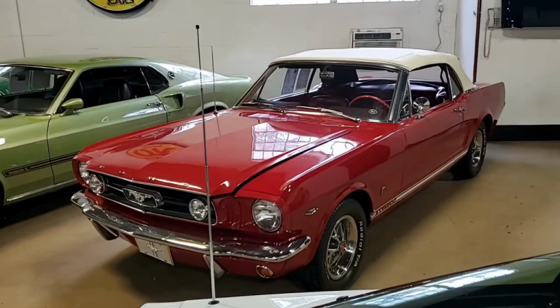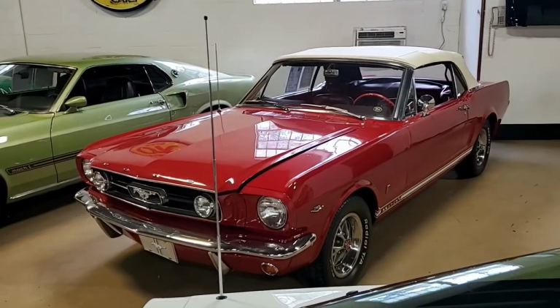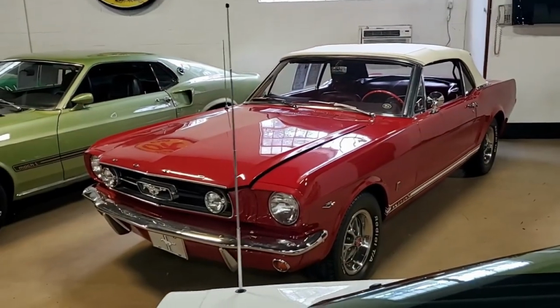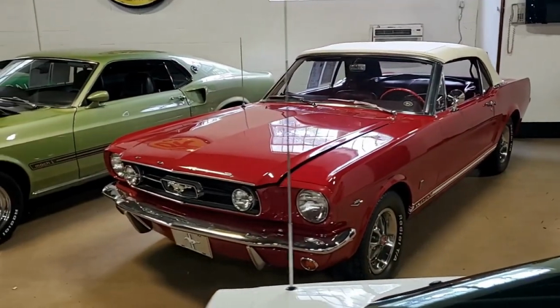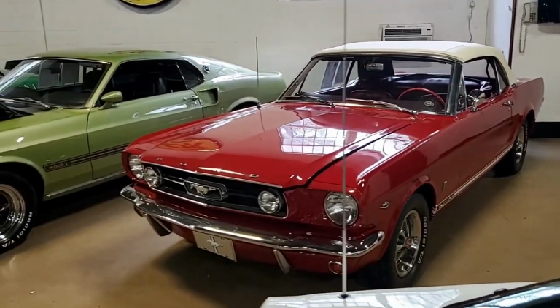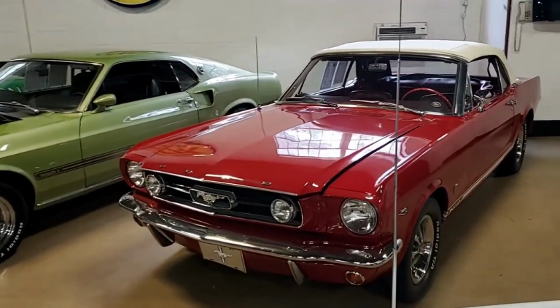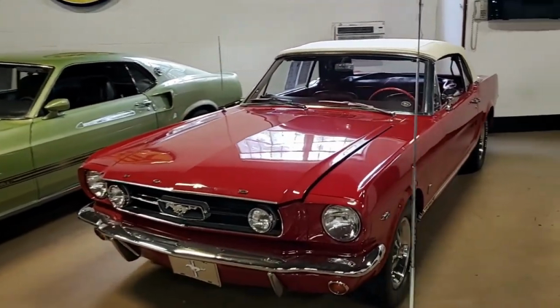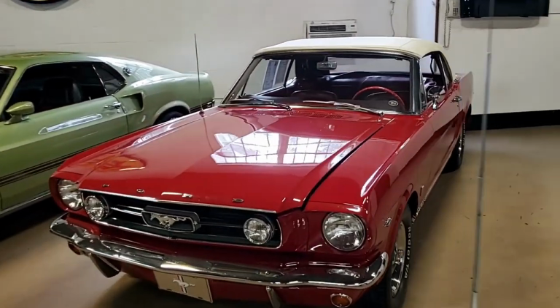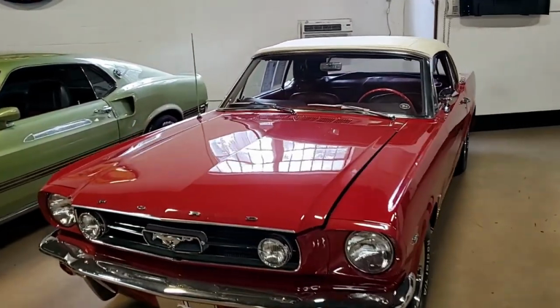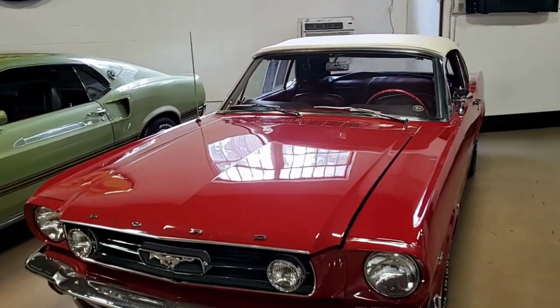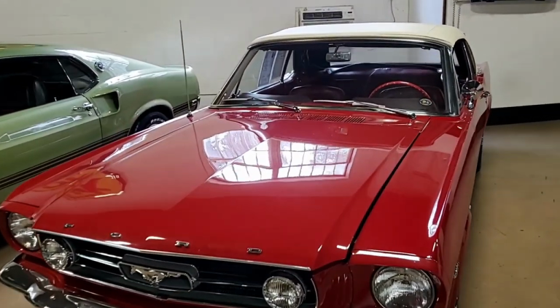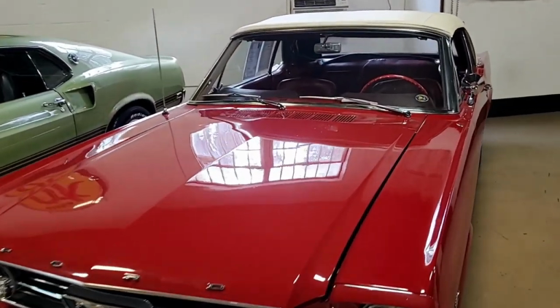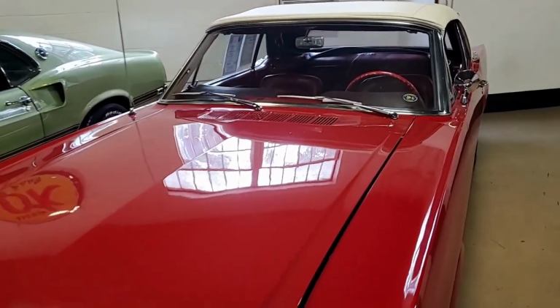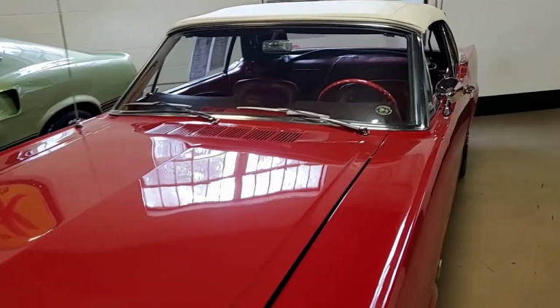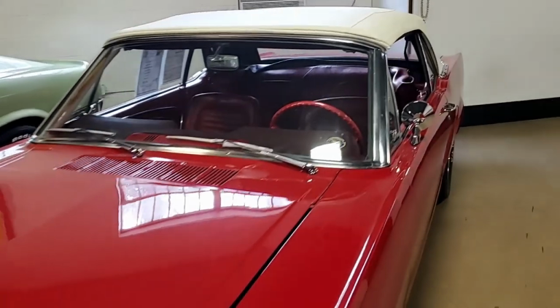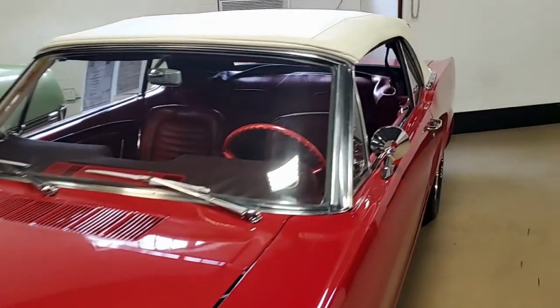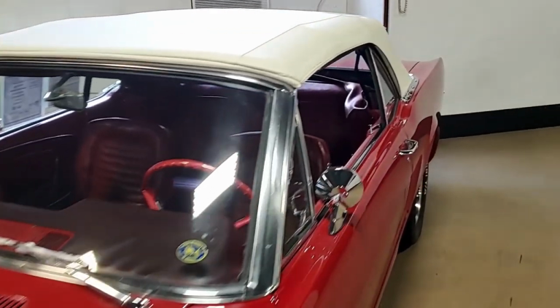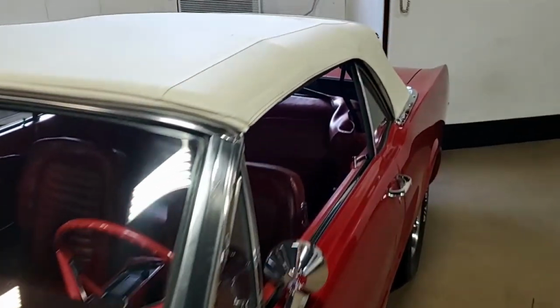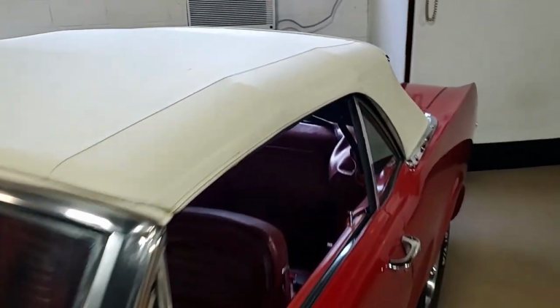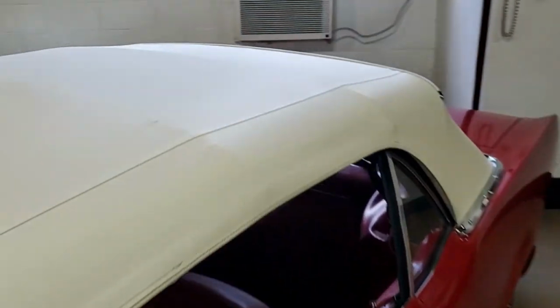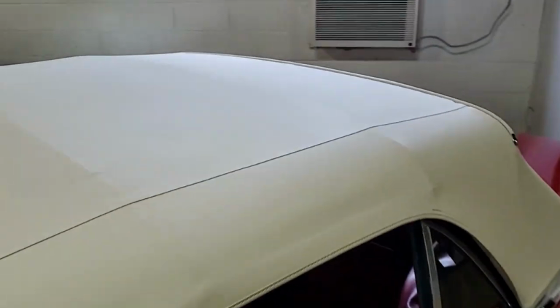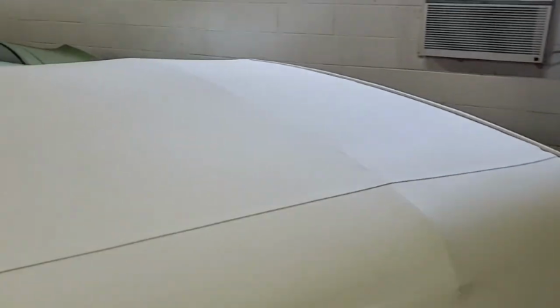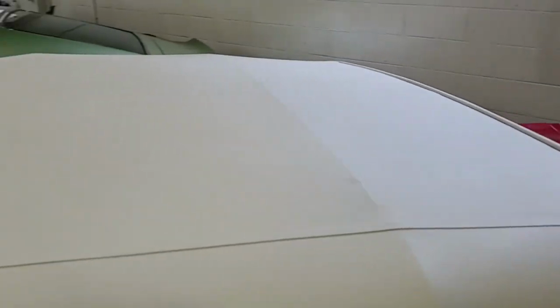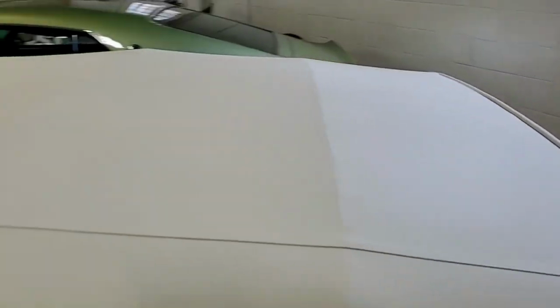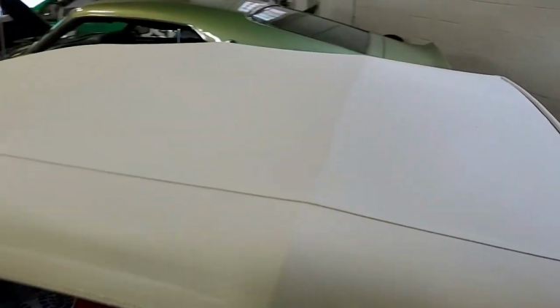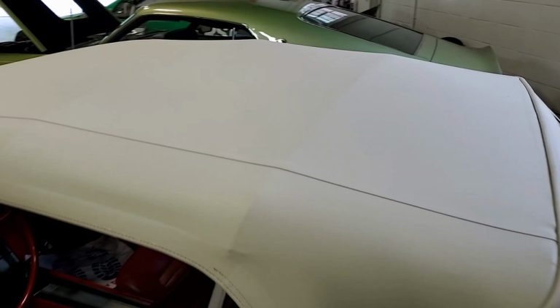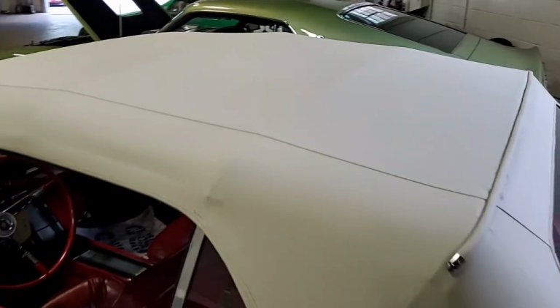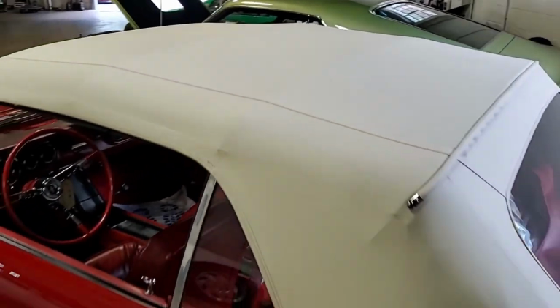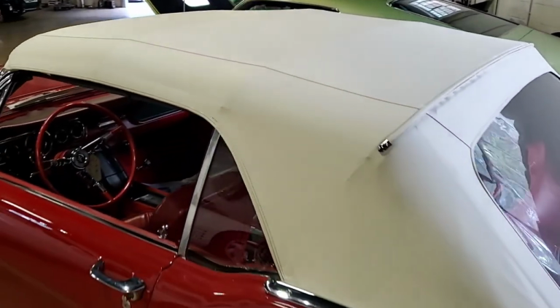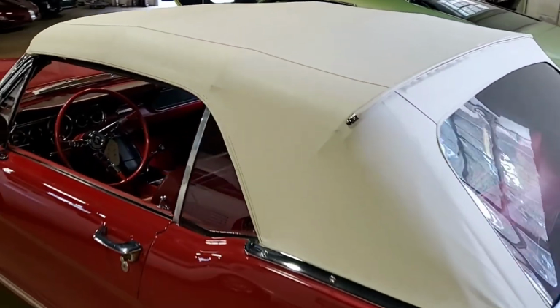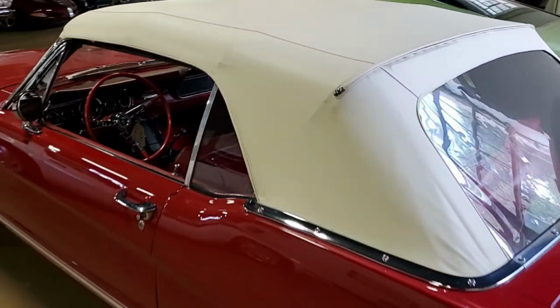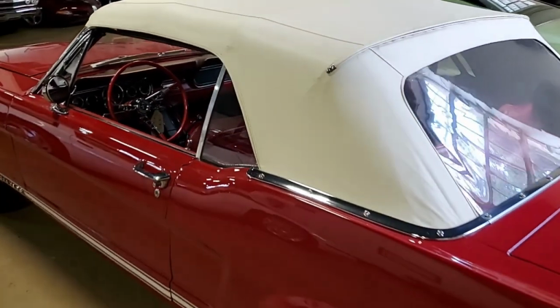Look underneath and see the solid floor plans and nice suspension. Inside, you're greeted with that red vinyl interior sporting bucket seats and a floor shift. The trunk holds the same theme — detailed and clean.